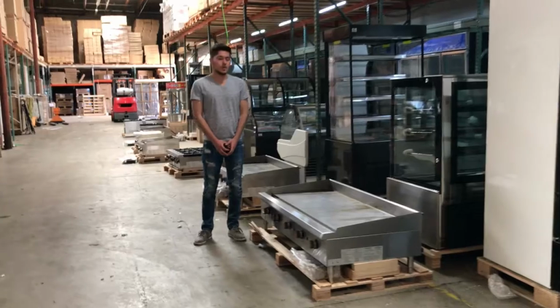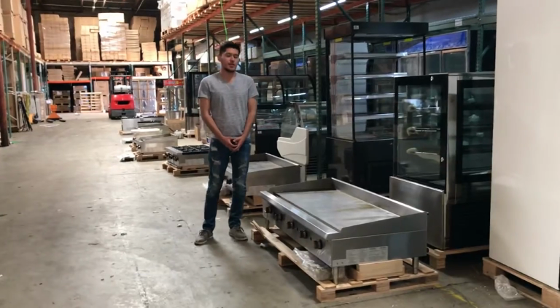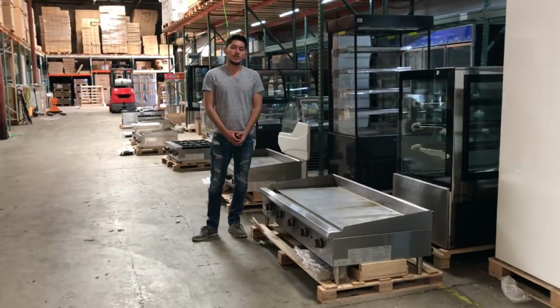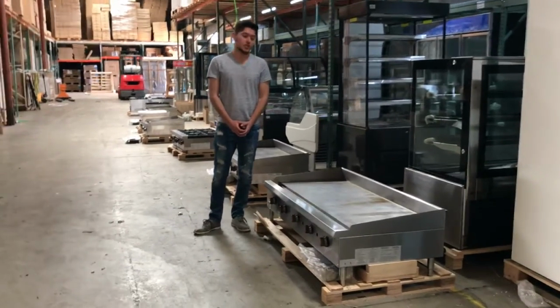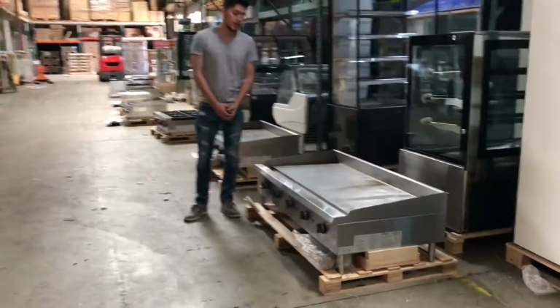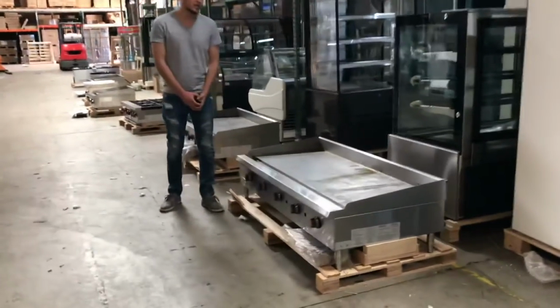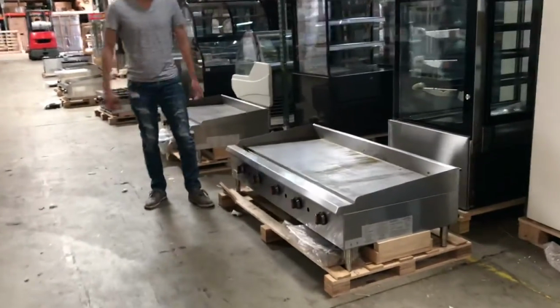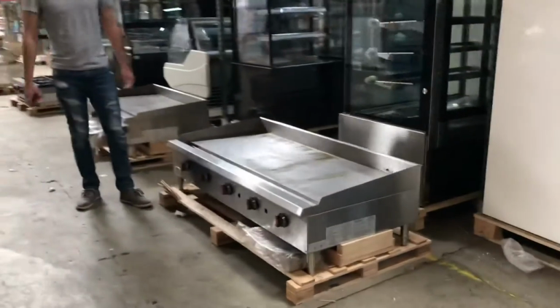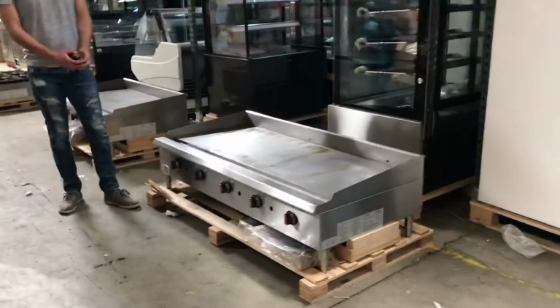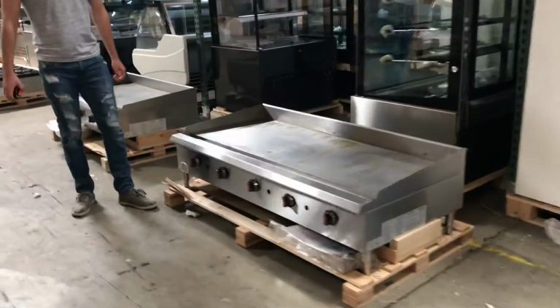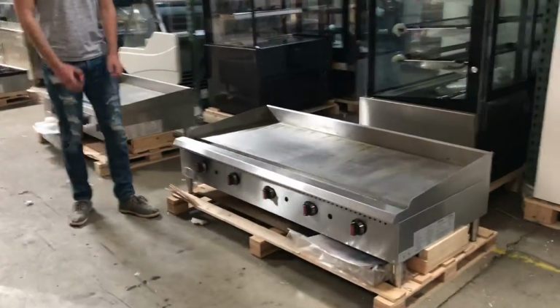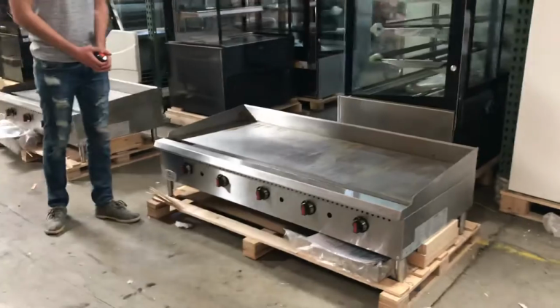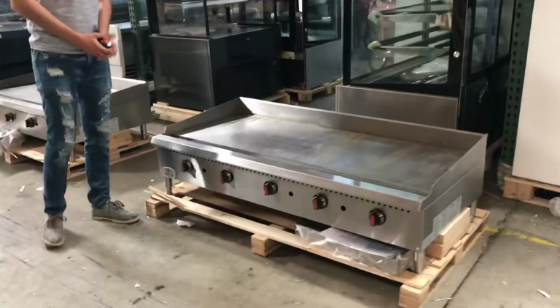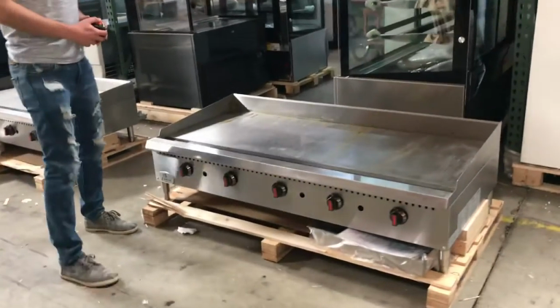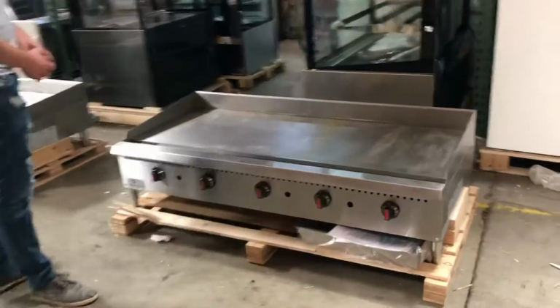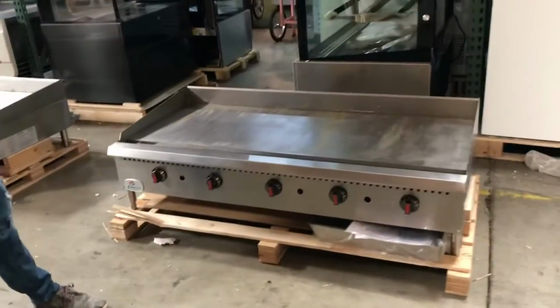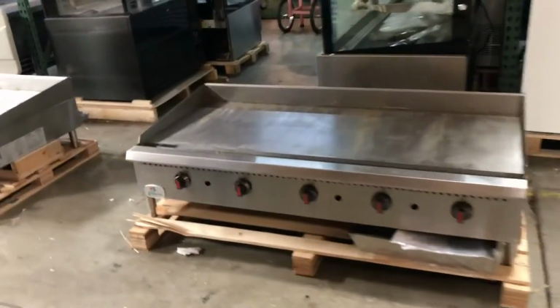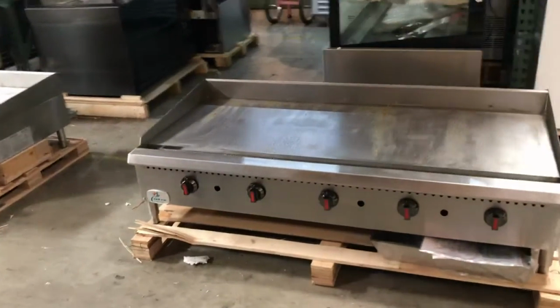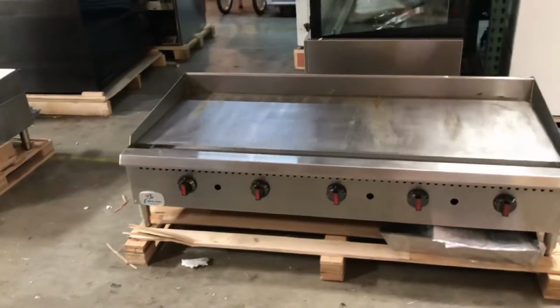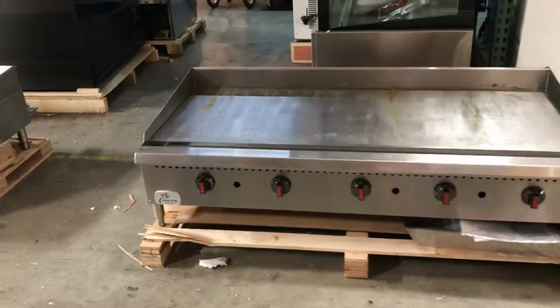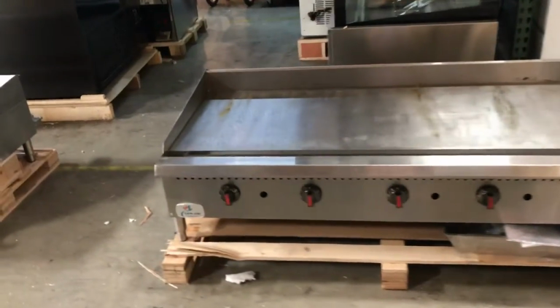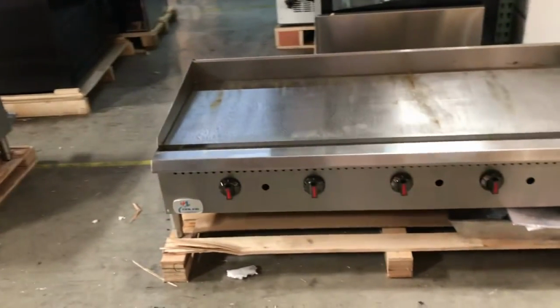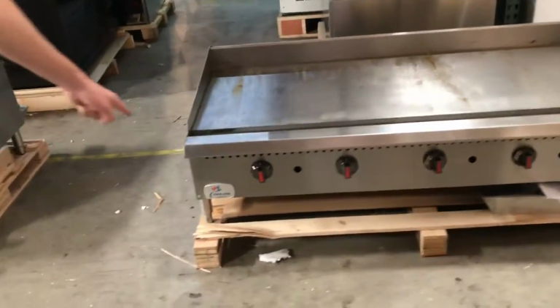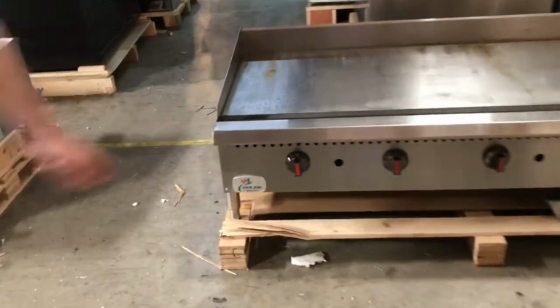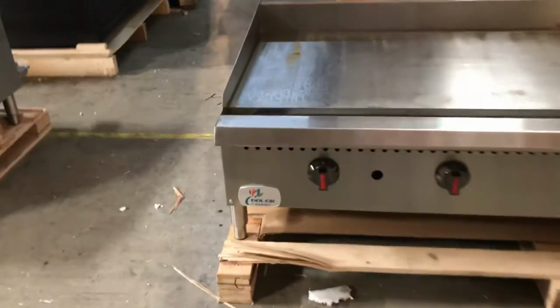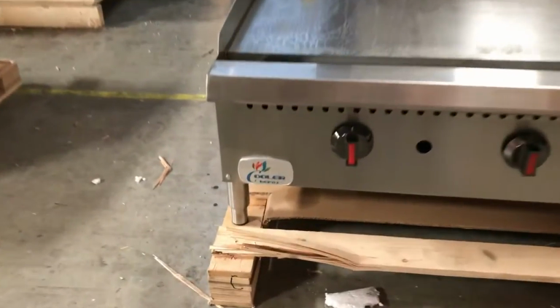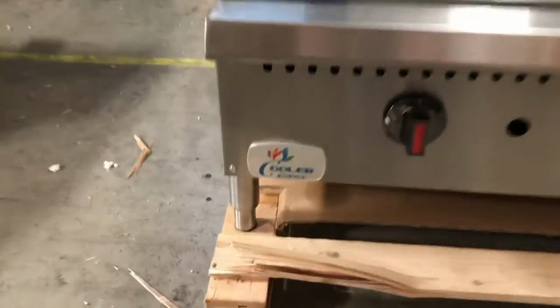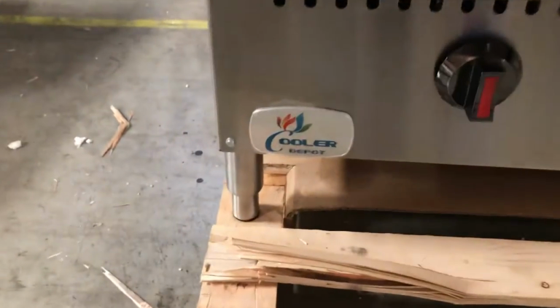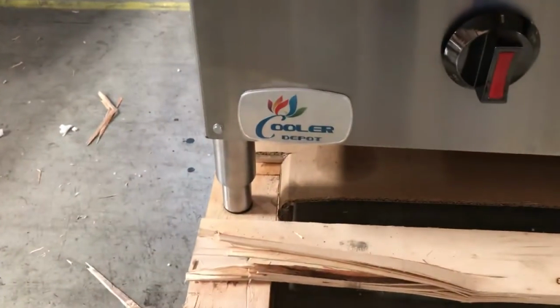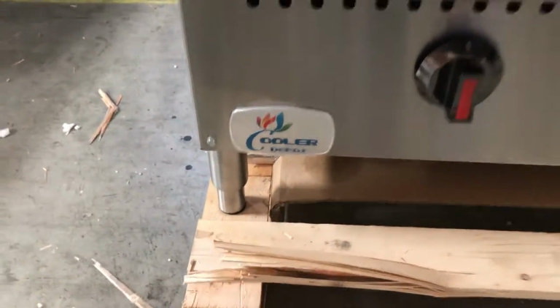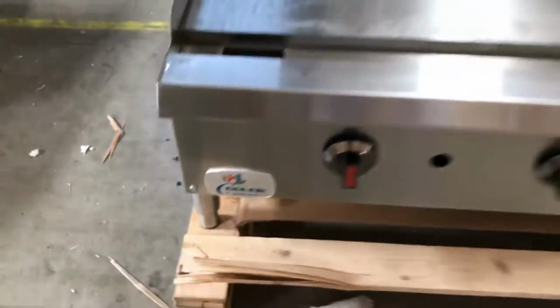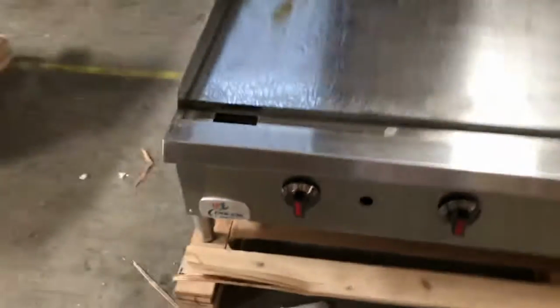Hello everybody, today we're going to go ahead and demonstrate our brand new 60 inch Thermostat Griddle. It's going to be an all stainless steel unit, very good quality. The brand on it is going to be our own brand called Cooler Depot. You can take a look at the logo right there in your bottom left corner — it's going to be located right there.